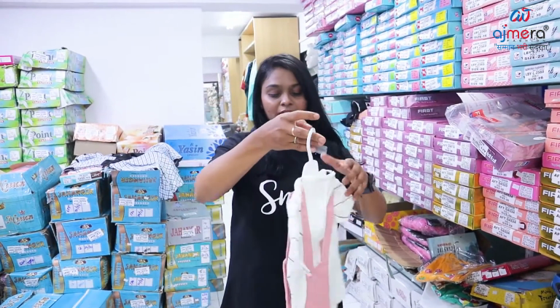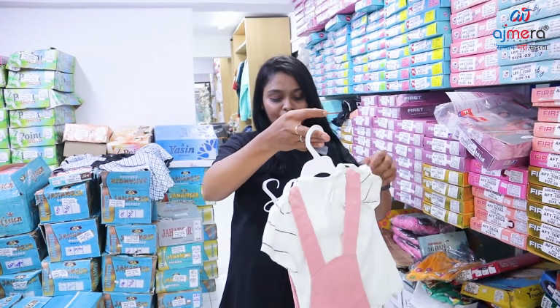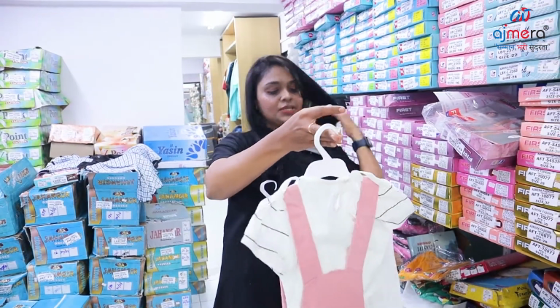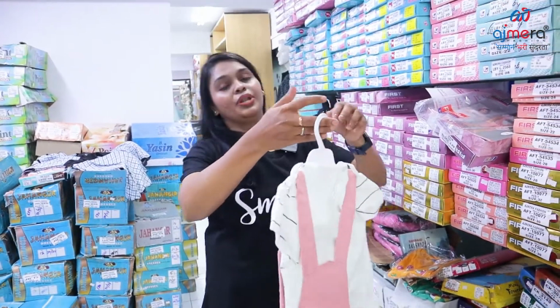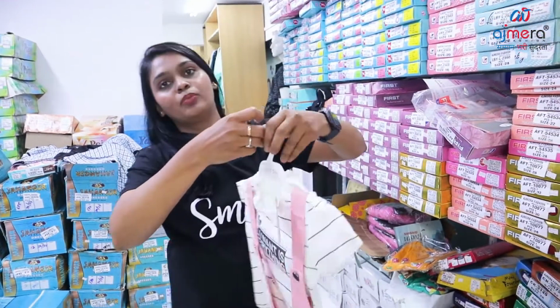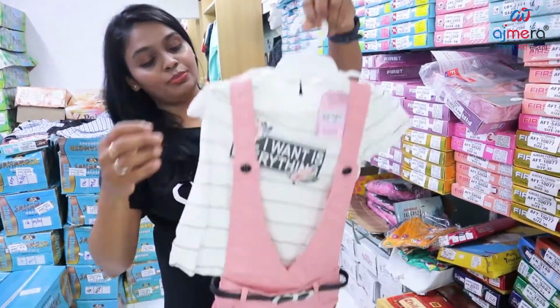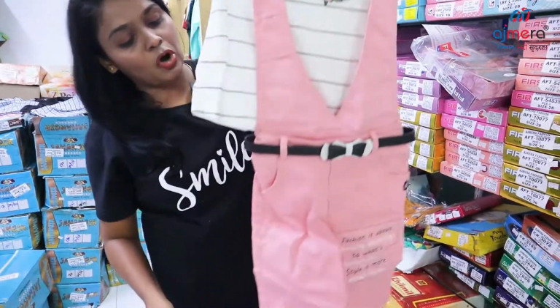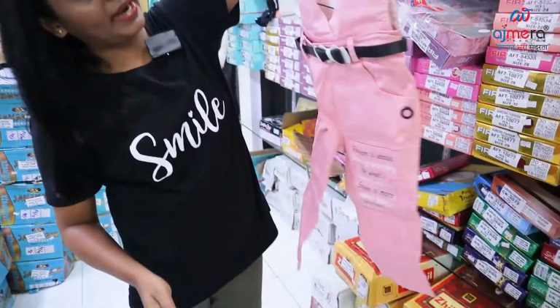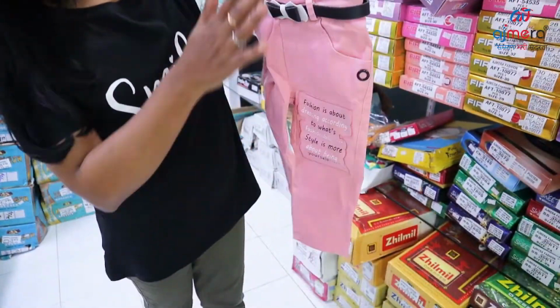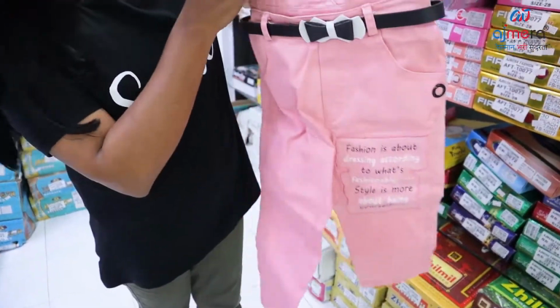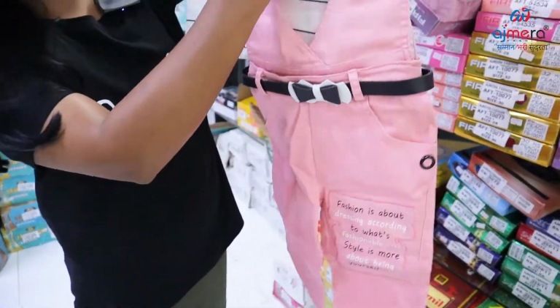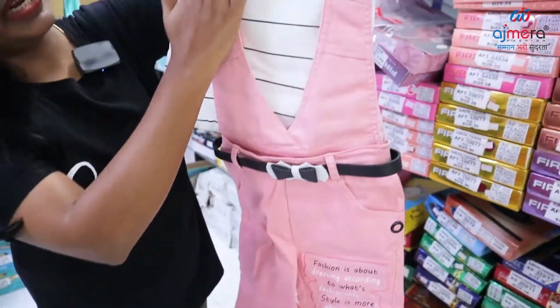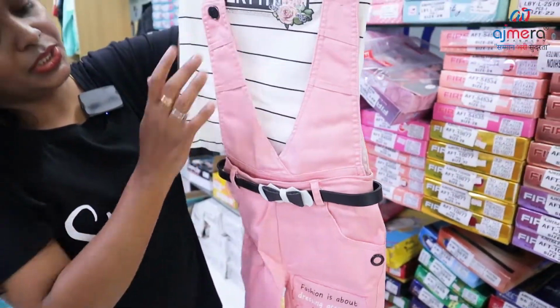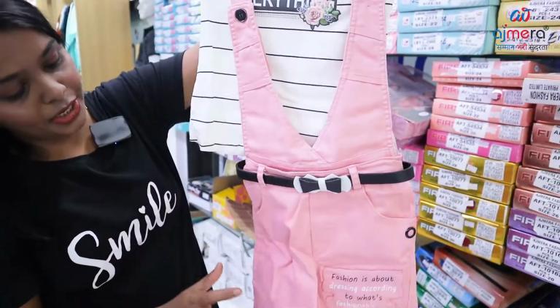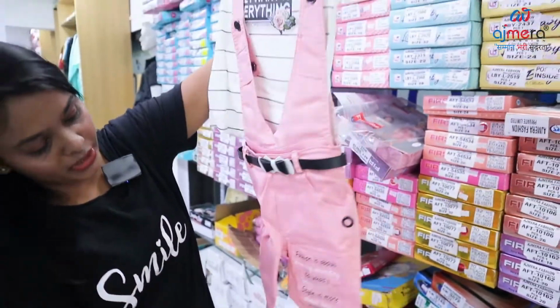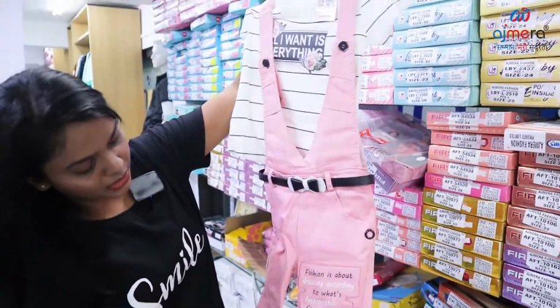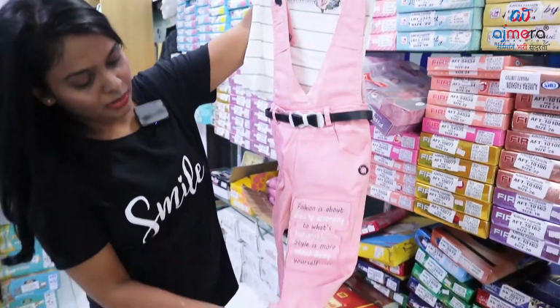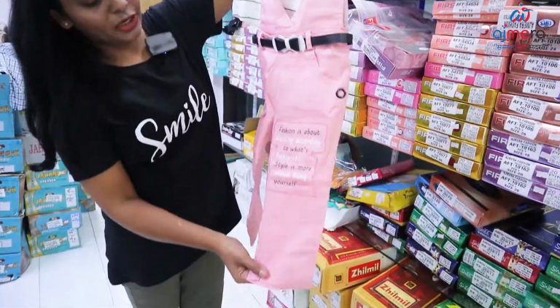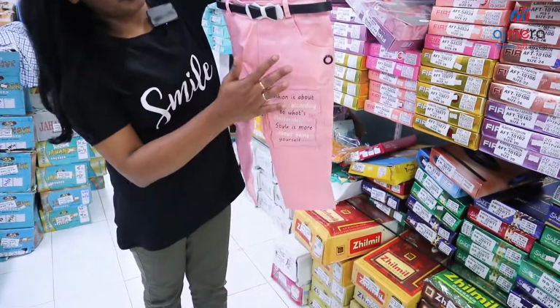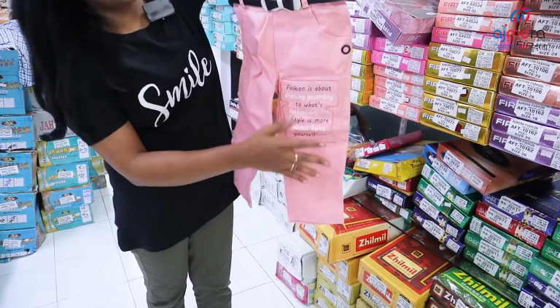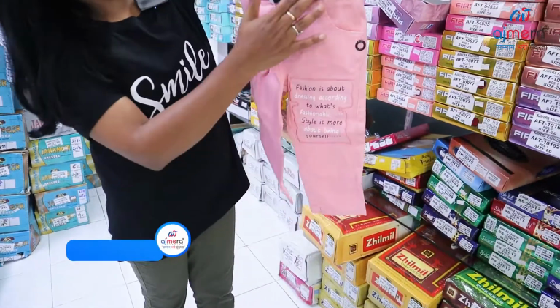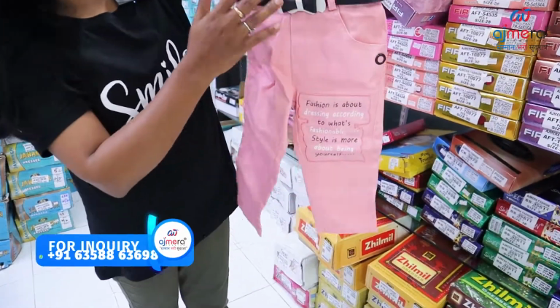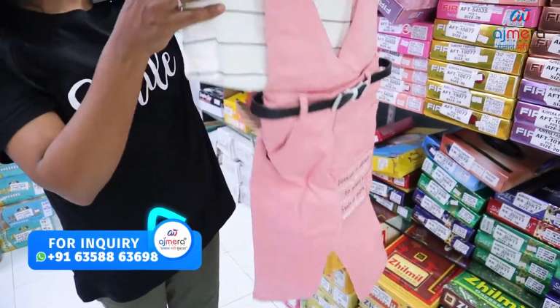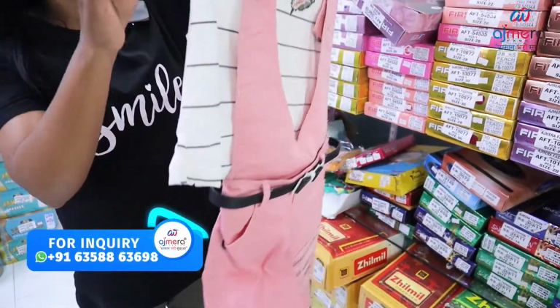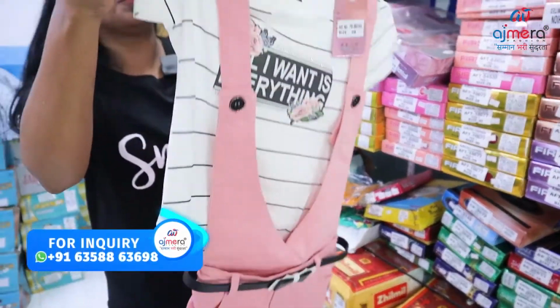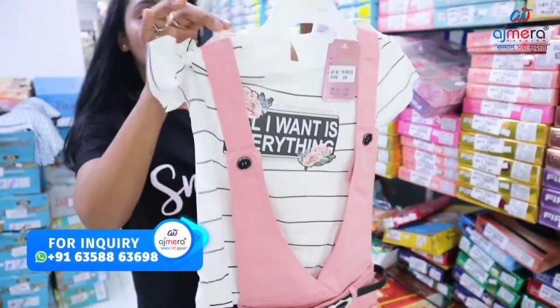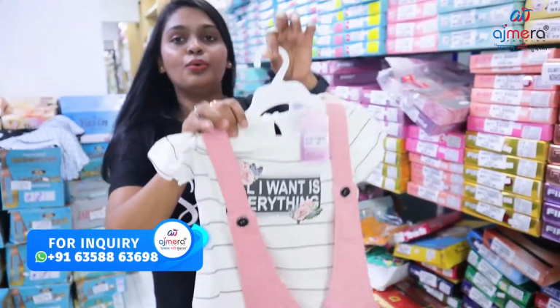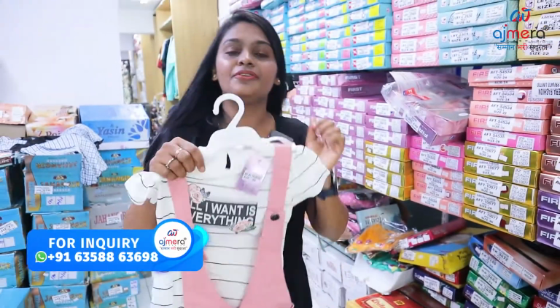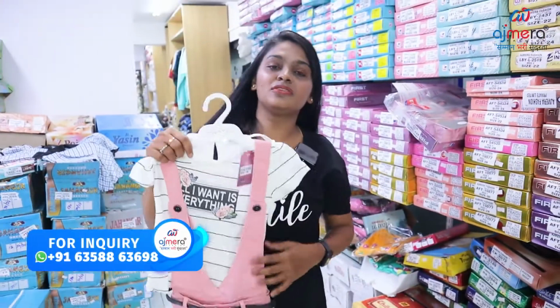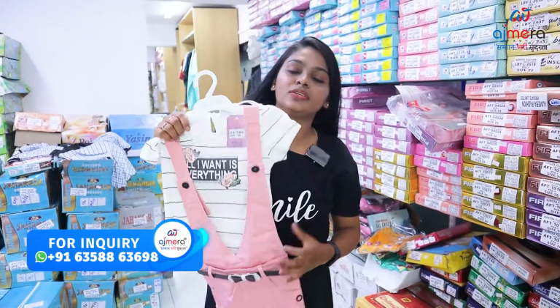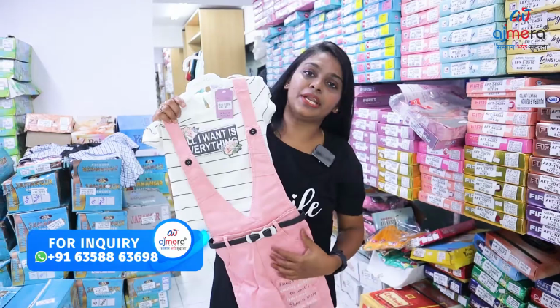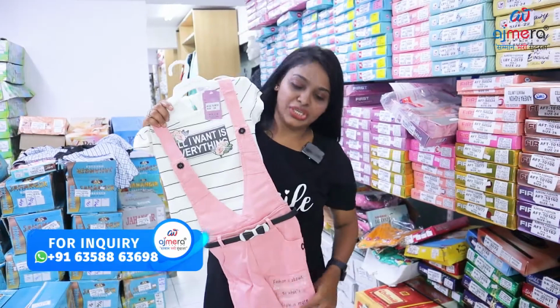Here we go. There is a long pant in a white color, which is printed in white color. There are wordings in the pants, and there are belts in the pants. It is pure 100% cotton with denim jeans.